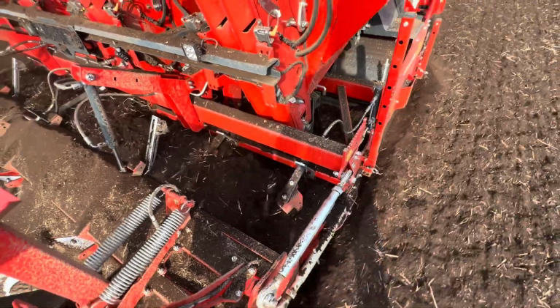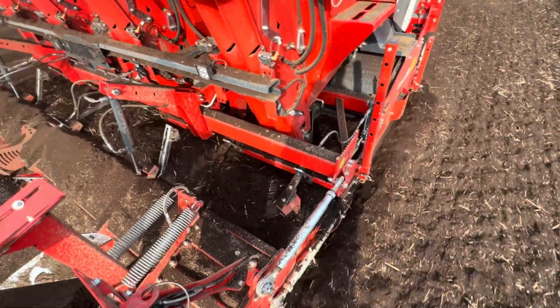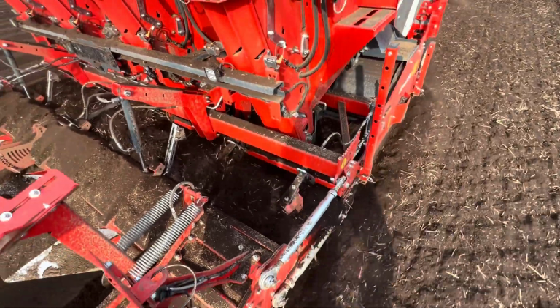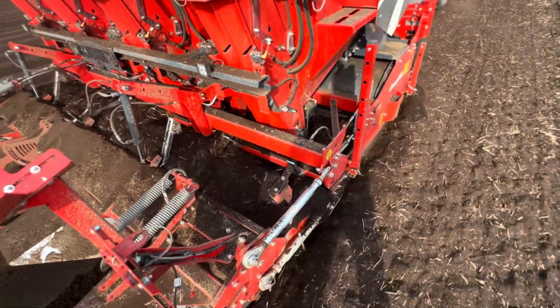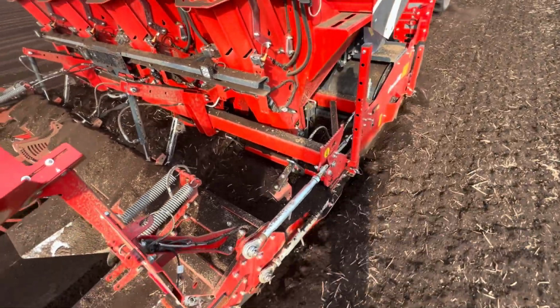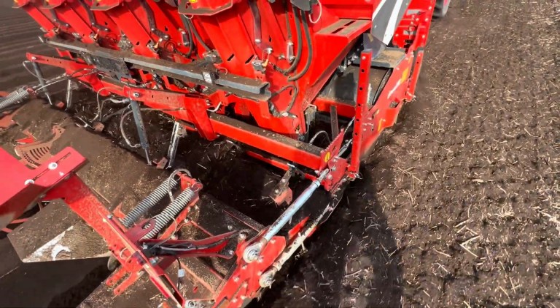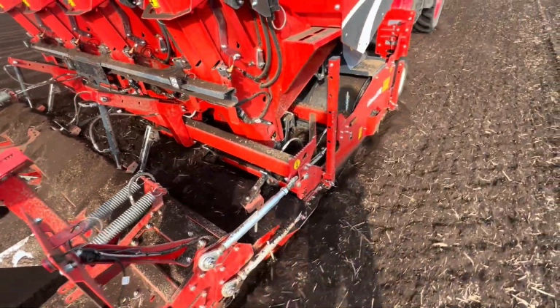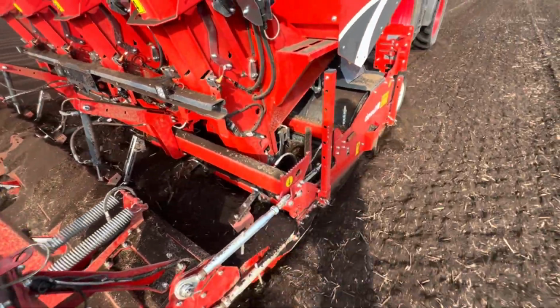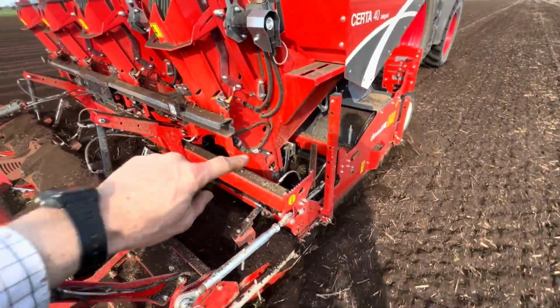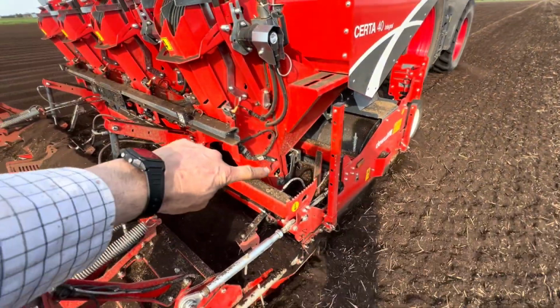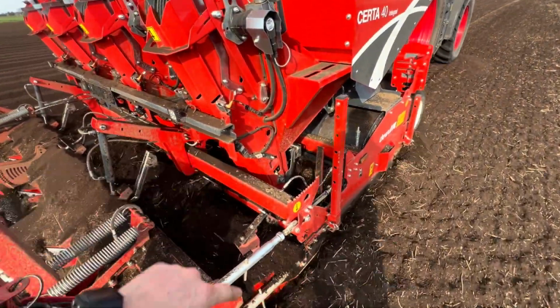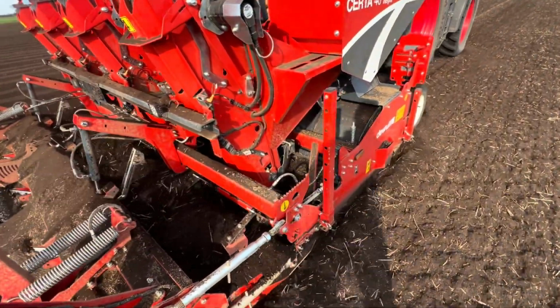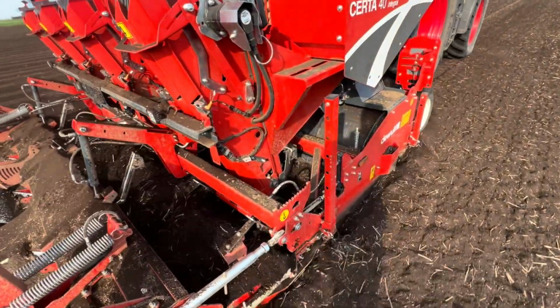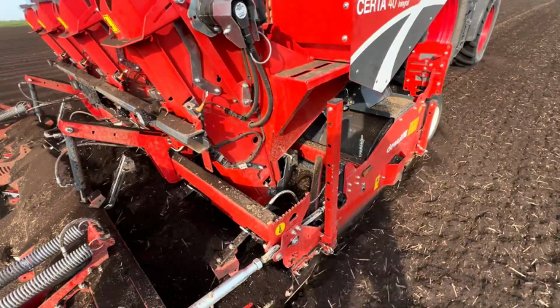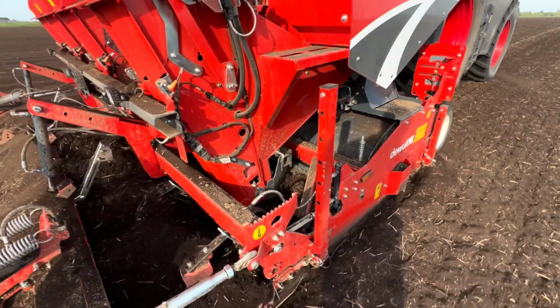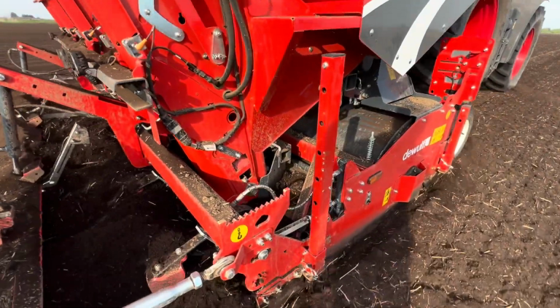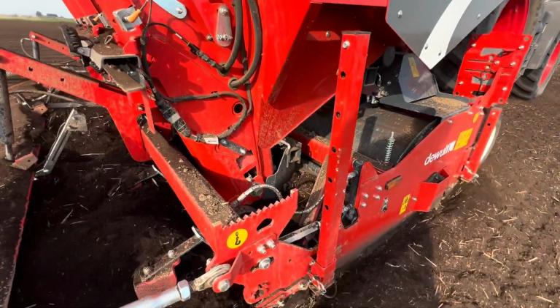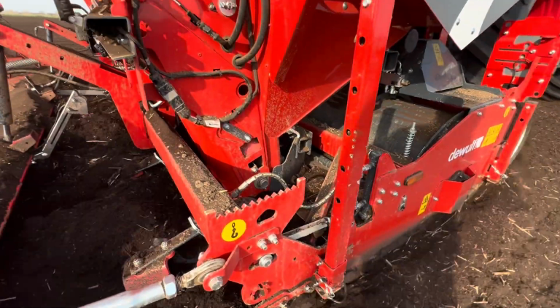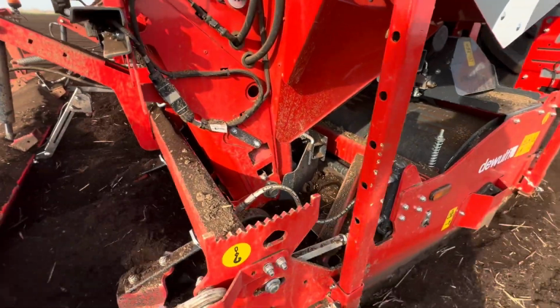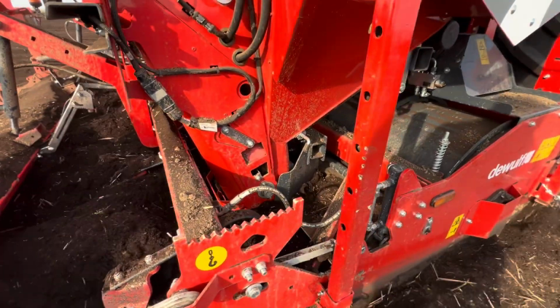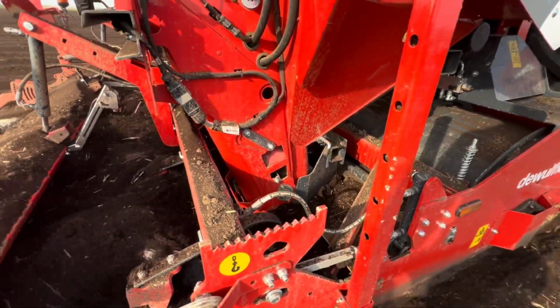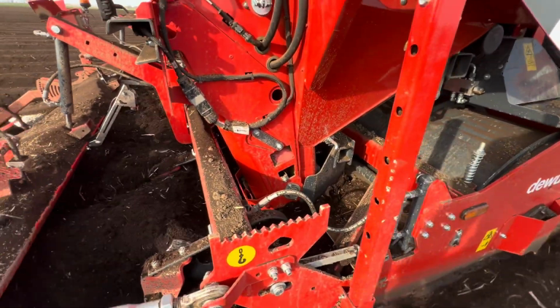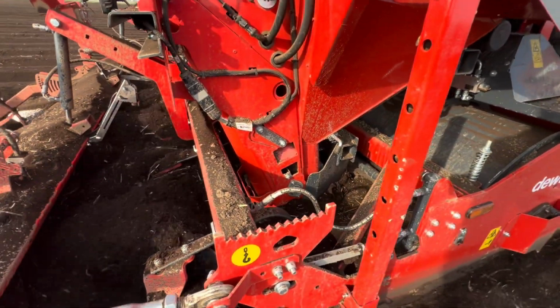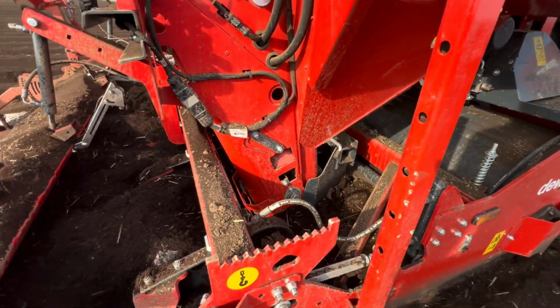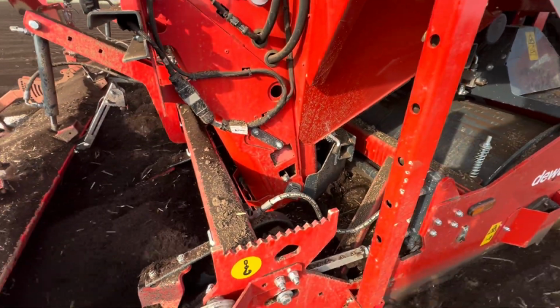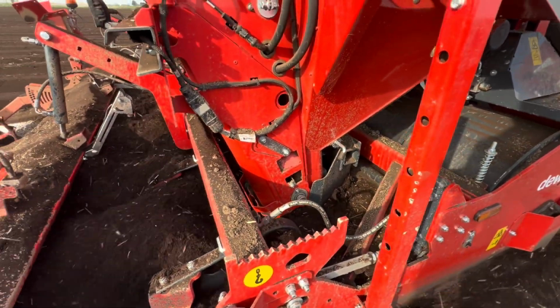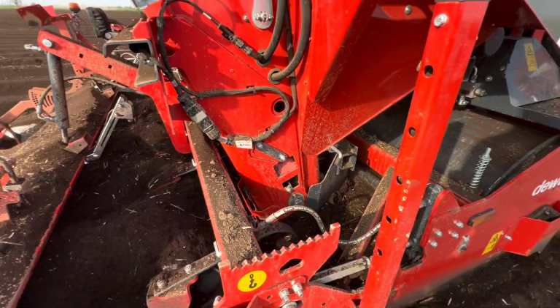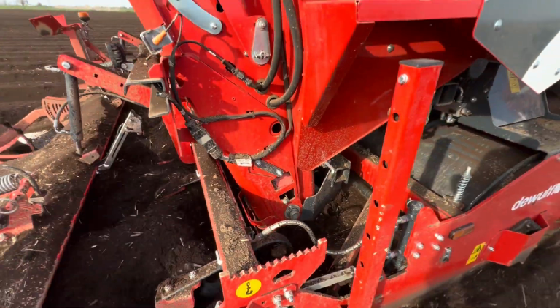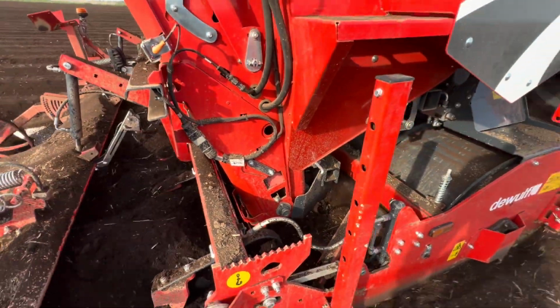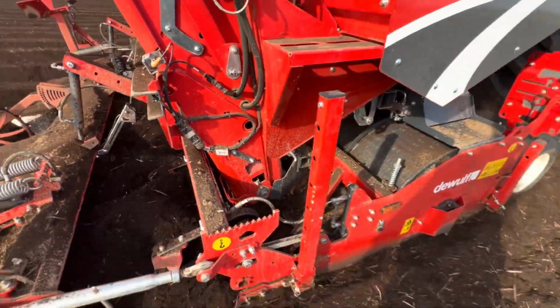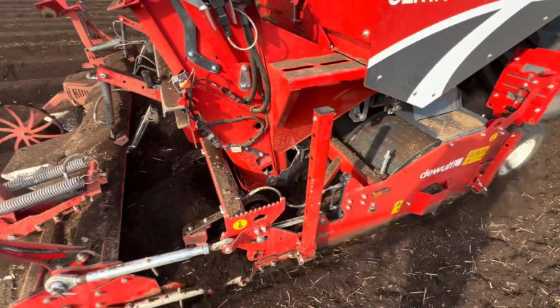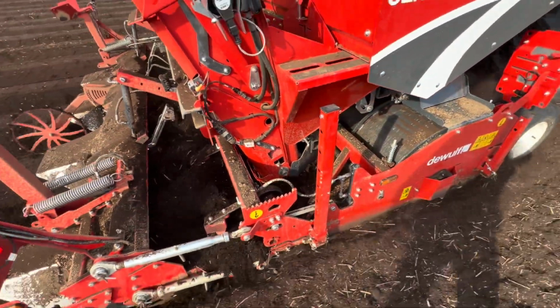It's got a bit fuzzy again, it's blocking up again. If you look just in front there, it's just lifting that. Clear for that.